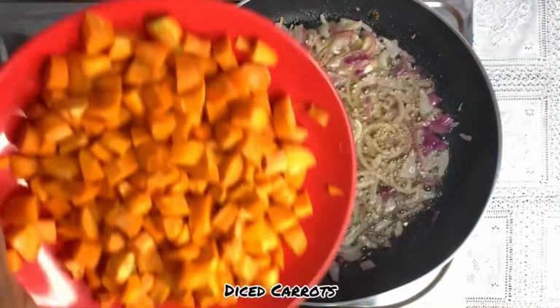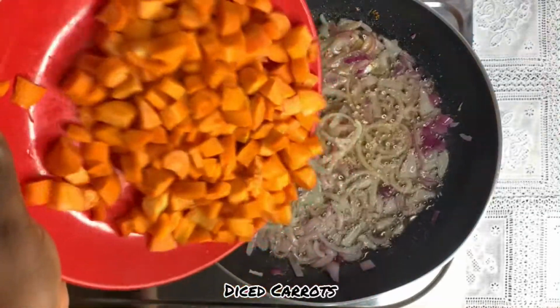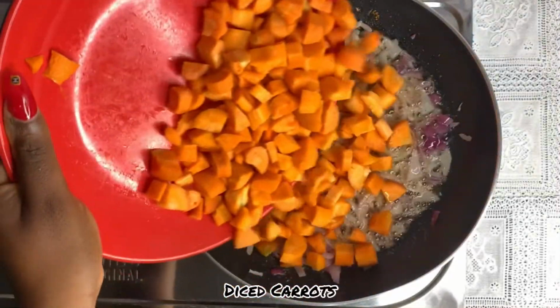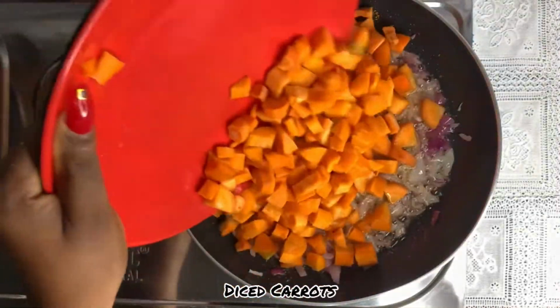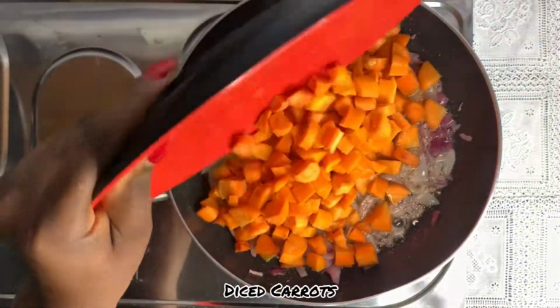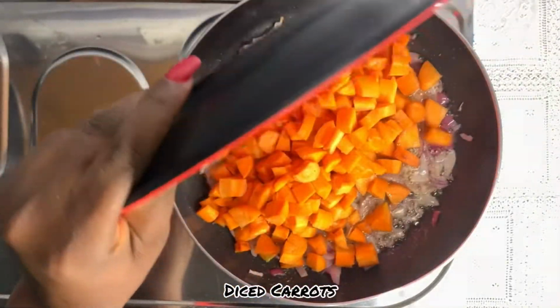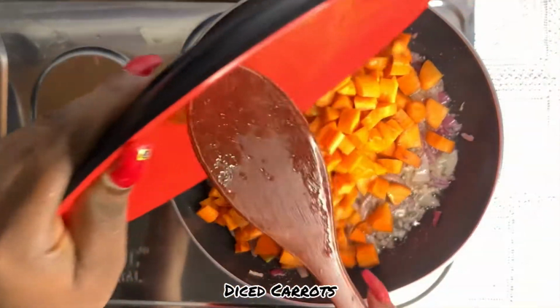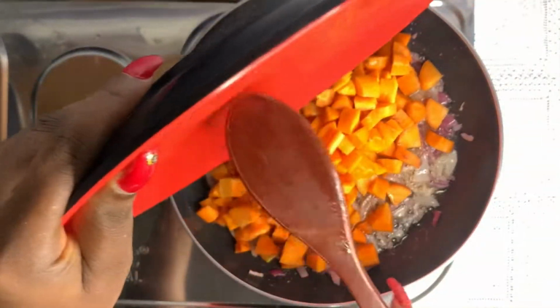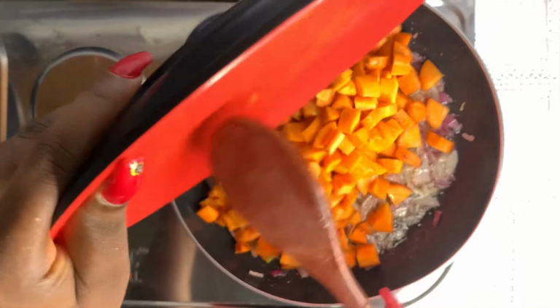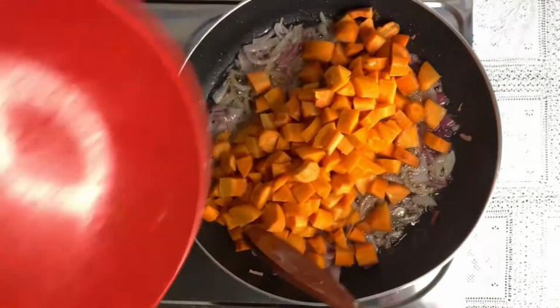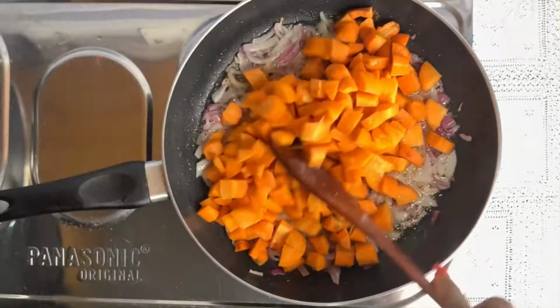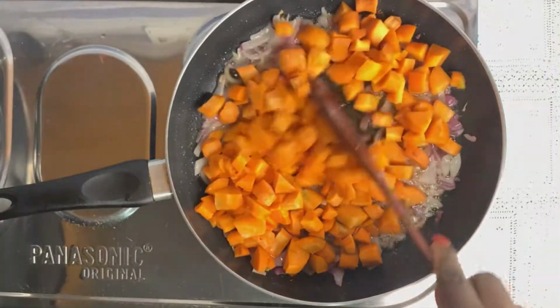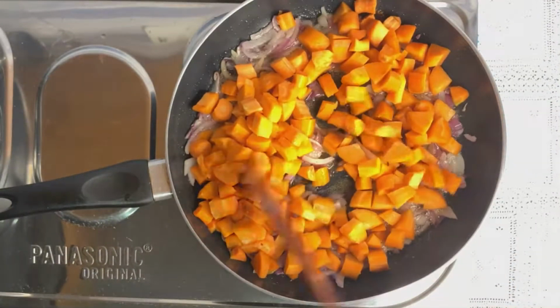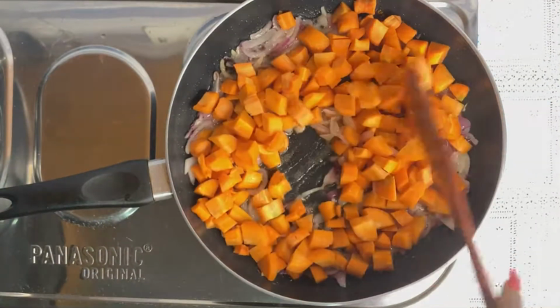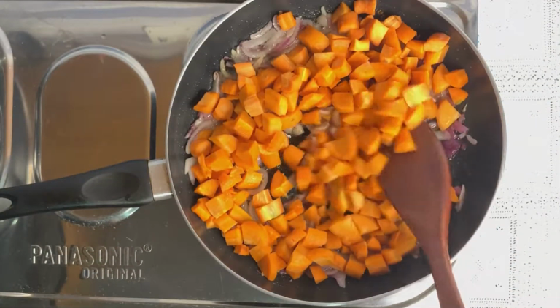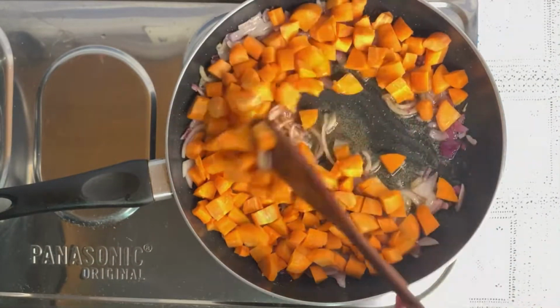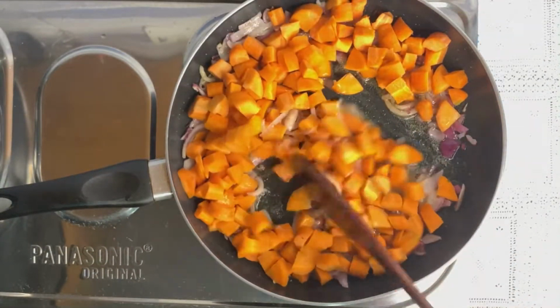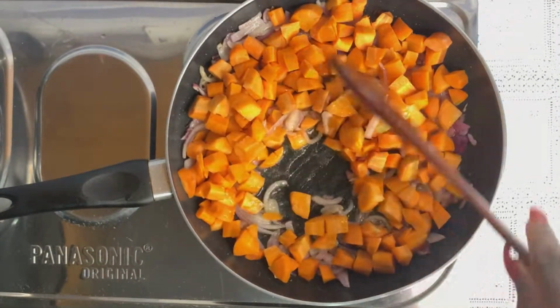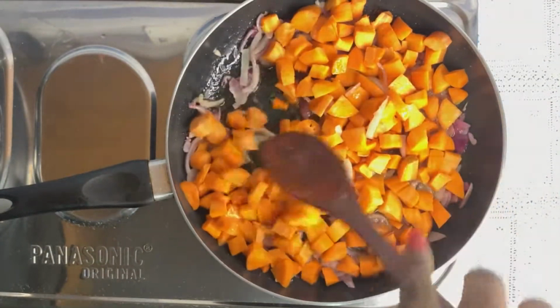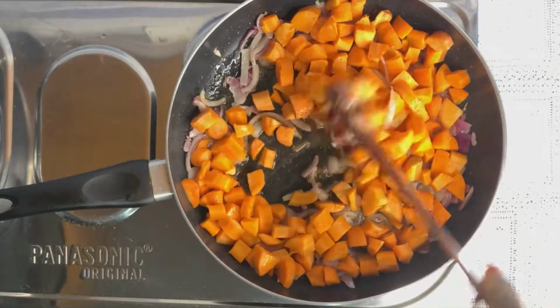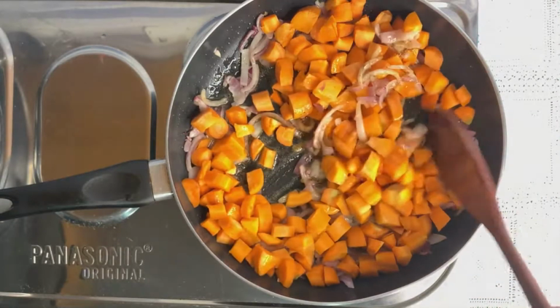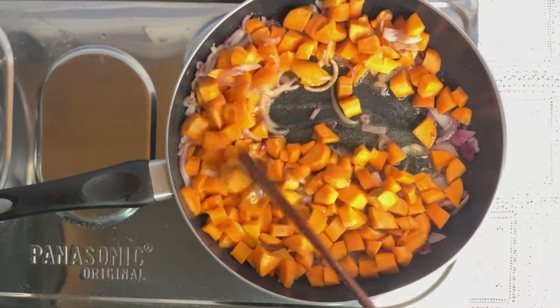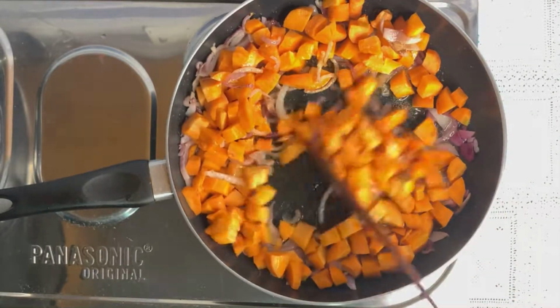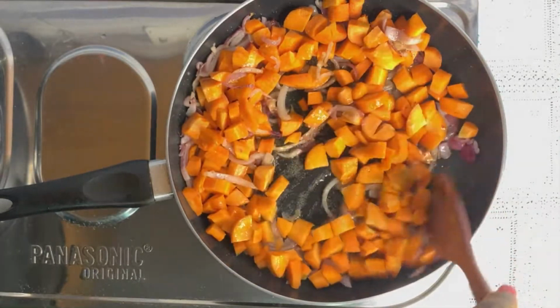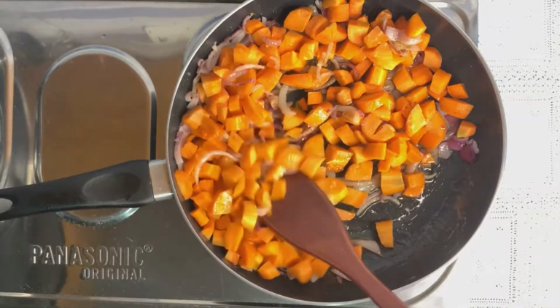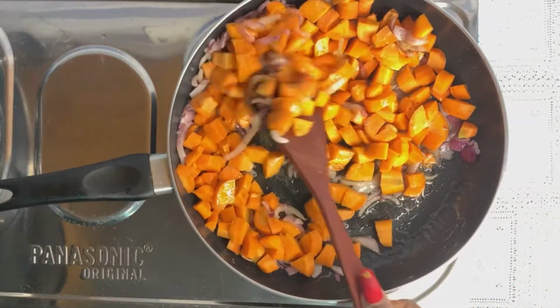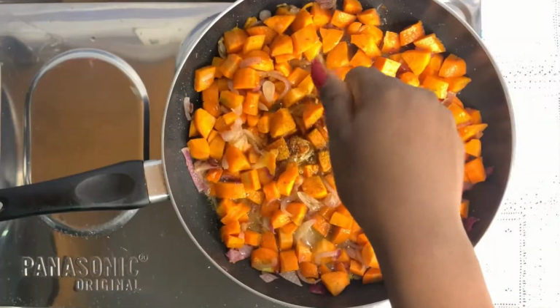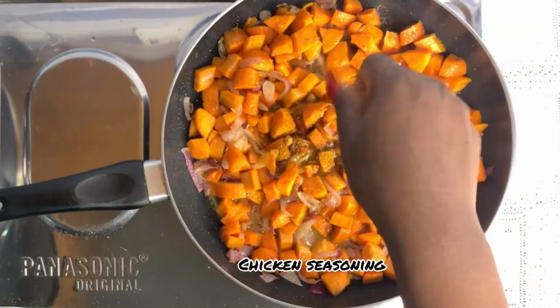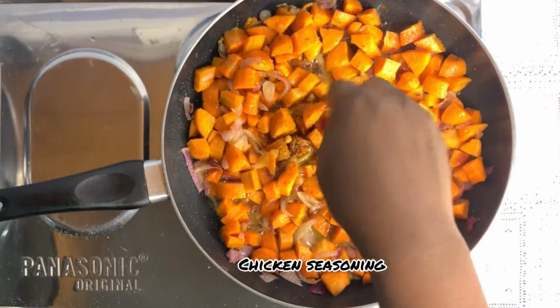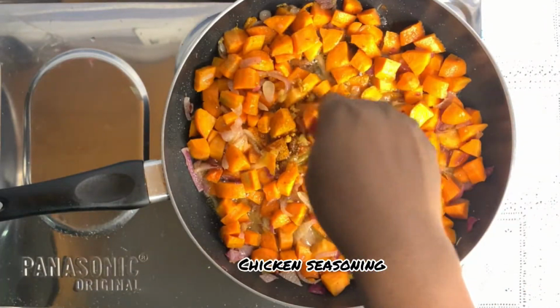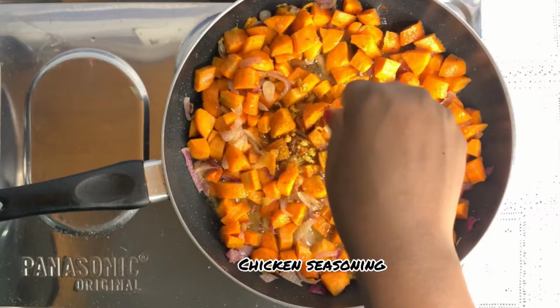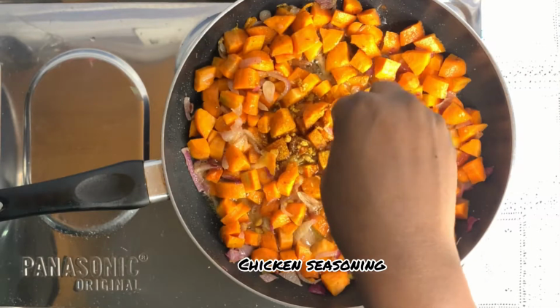Our carrots go in. I diced my vegetables in square shapes — all of them — so they look uniform. That's the way I wanted for this recipe. Next up is my chicken seasoning.